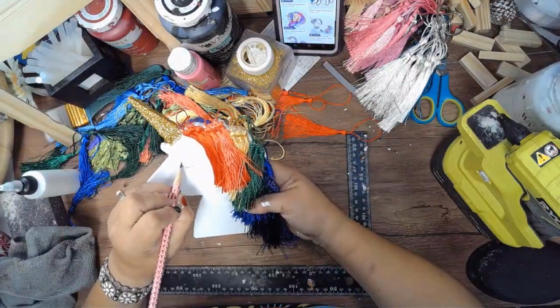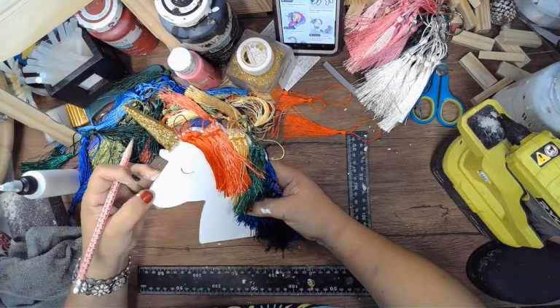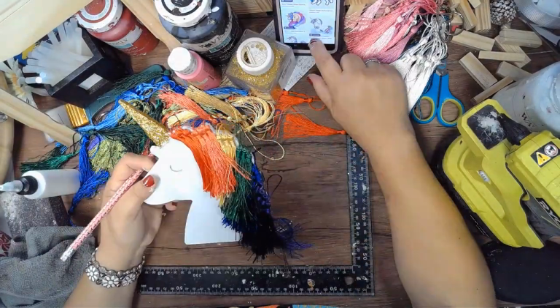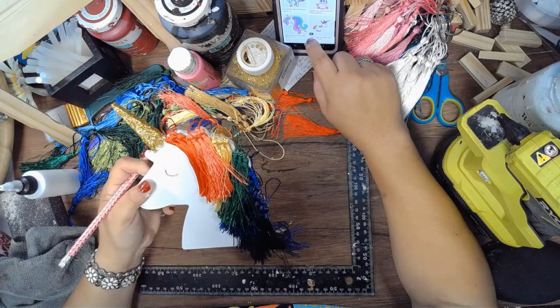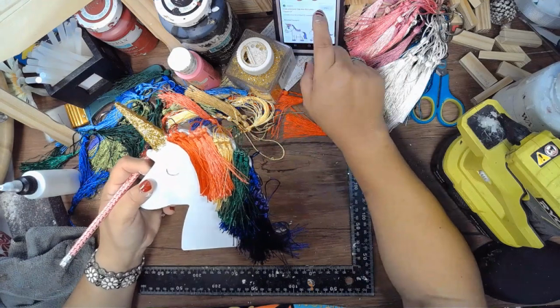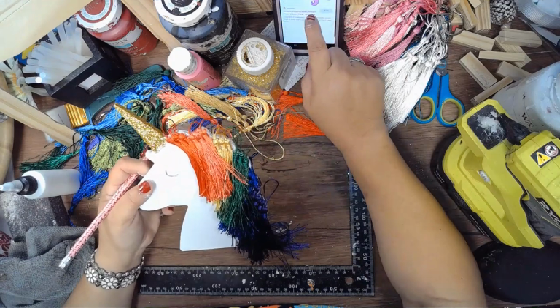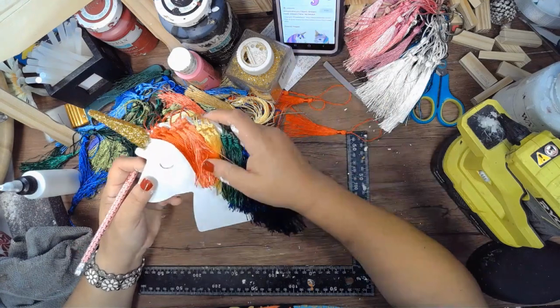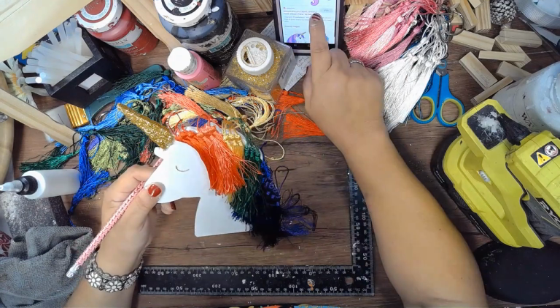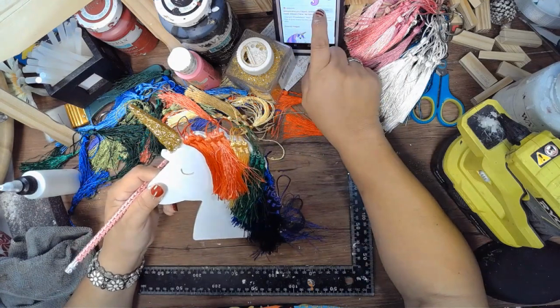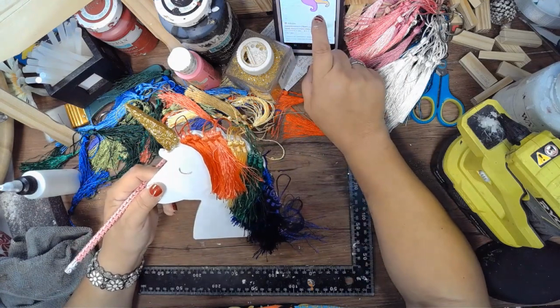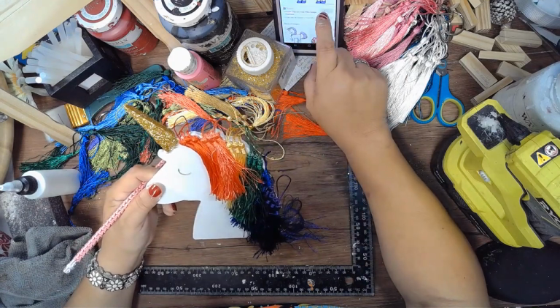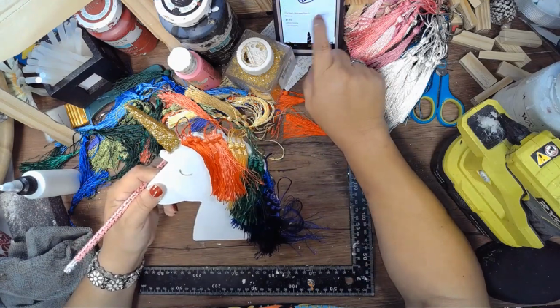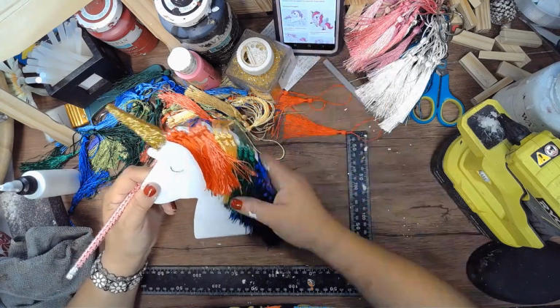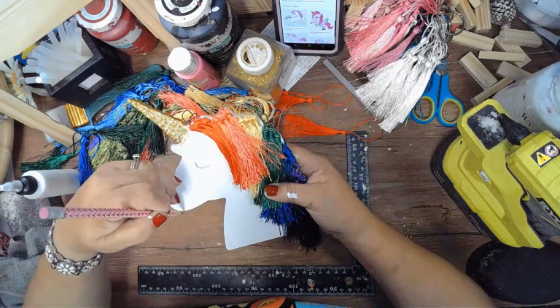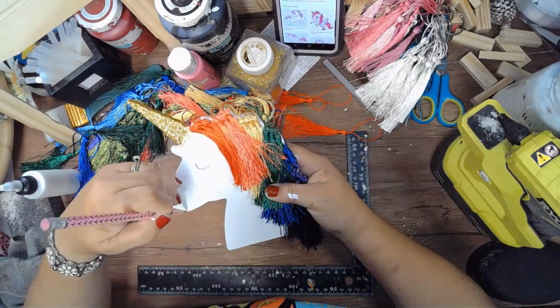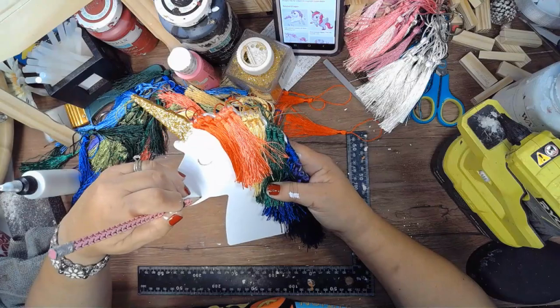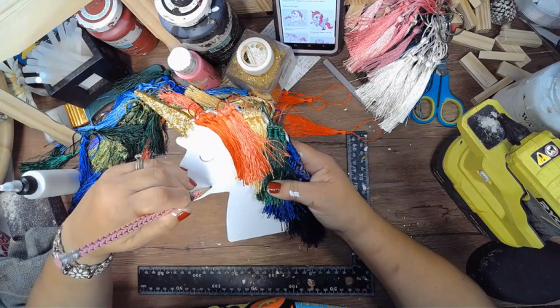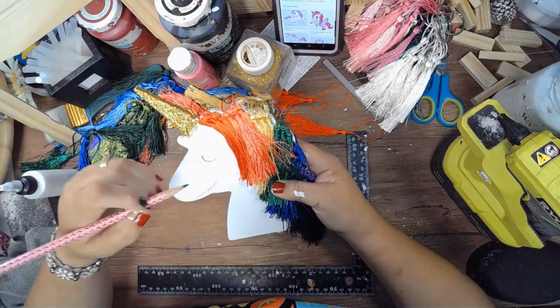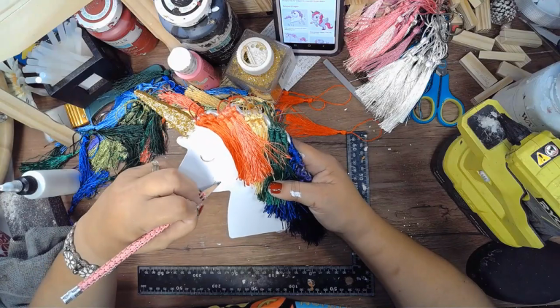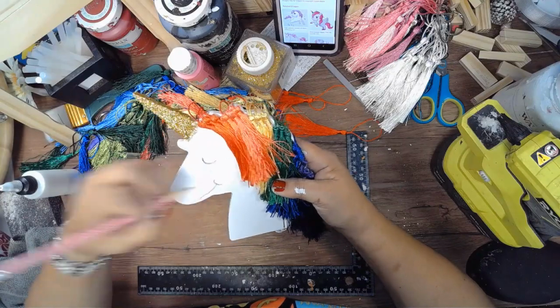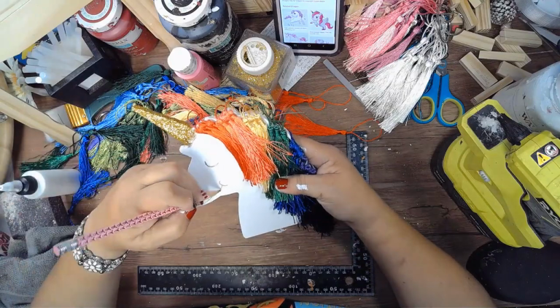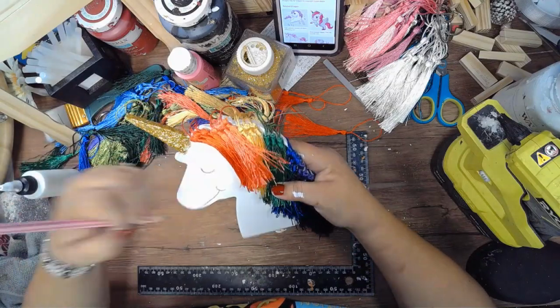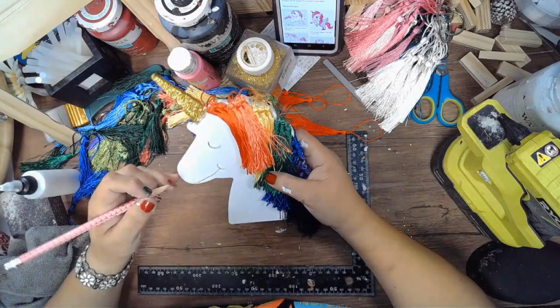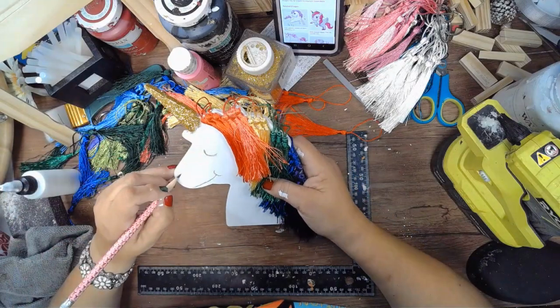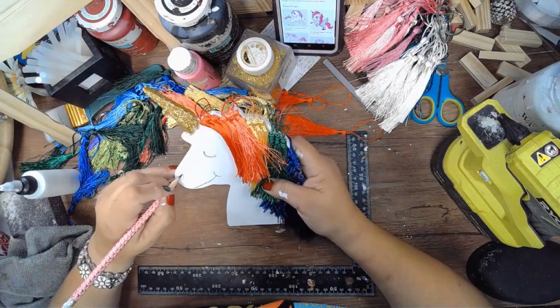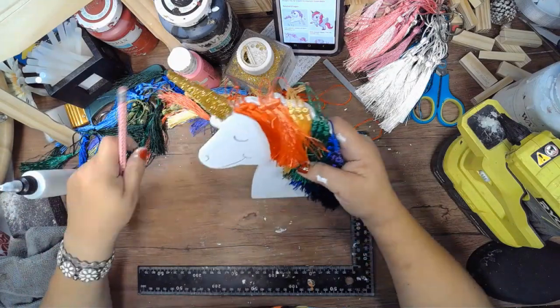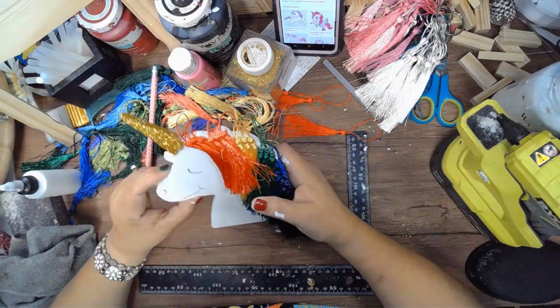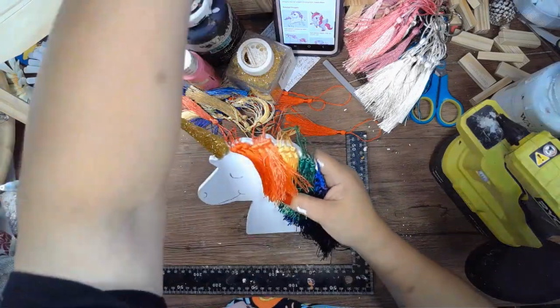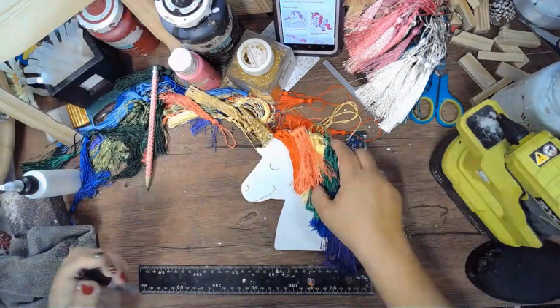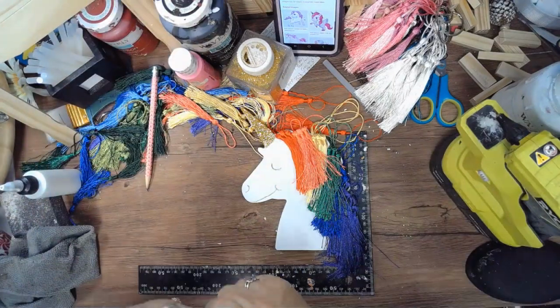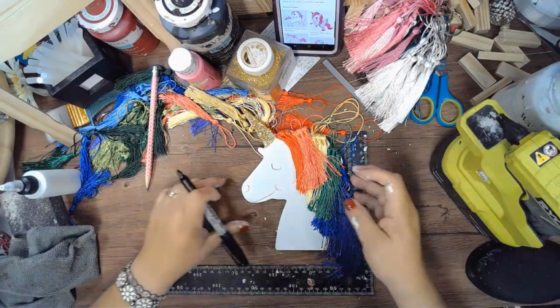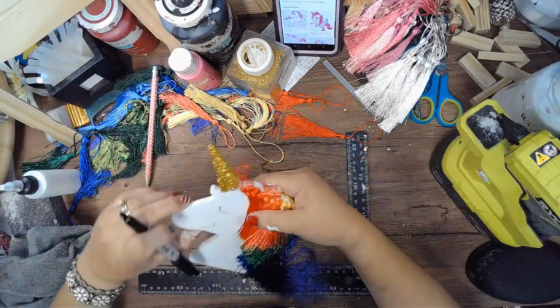Now I'm using my pencil to draw in a simple face — nothing elaborate. And then with my Sharpie I'll follow those lines for the face. Then I'm using some pink that I toned down to give it a rosy cheek.